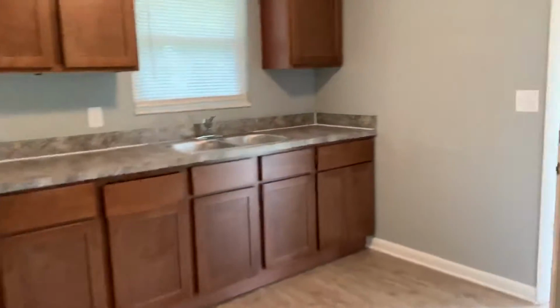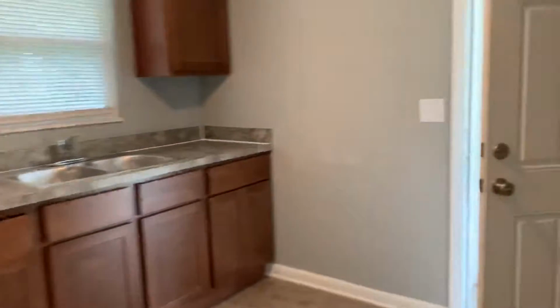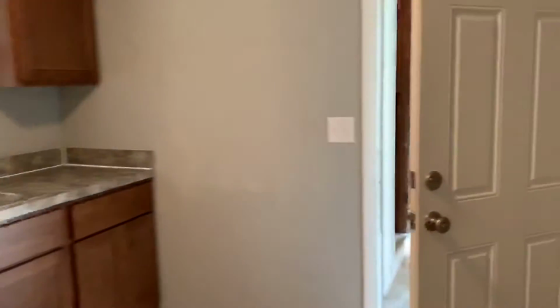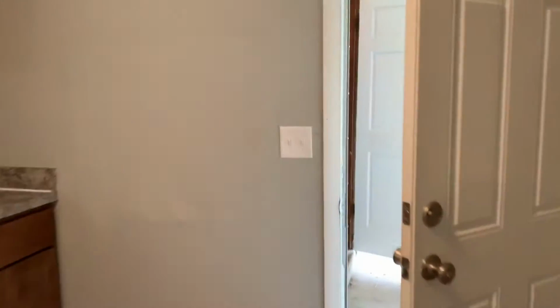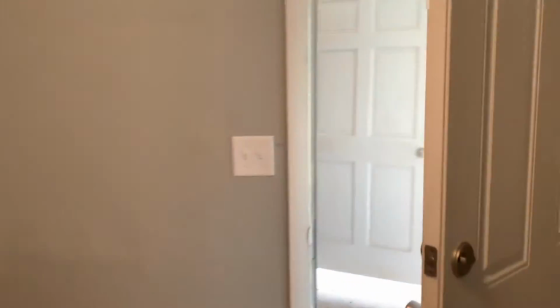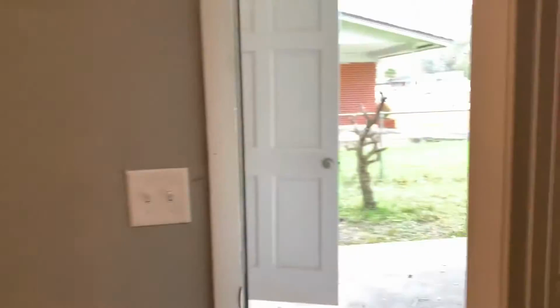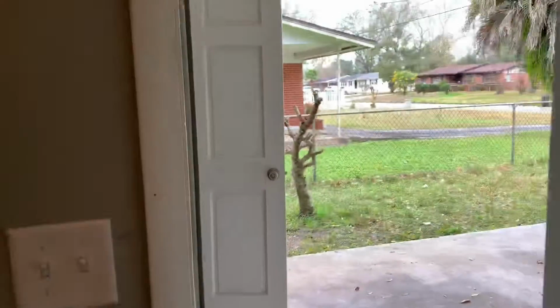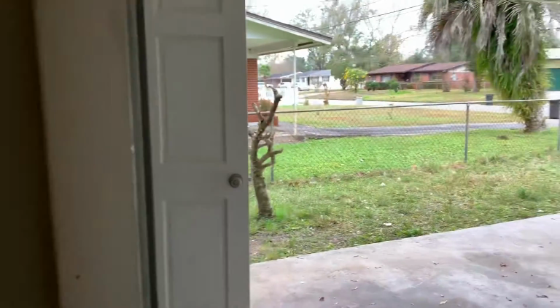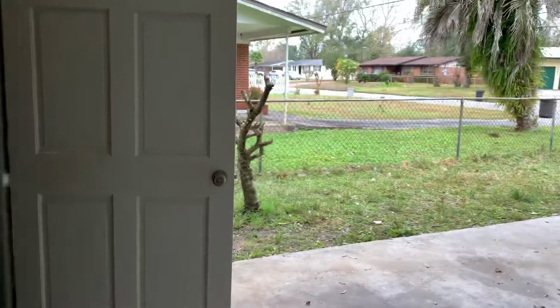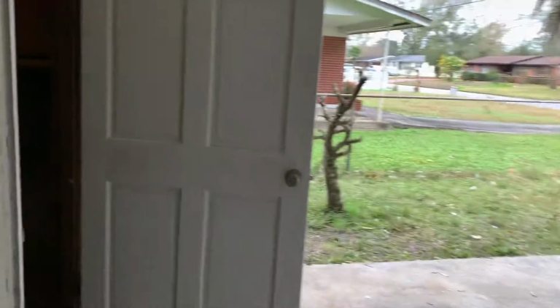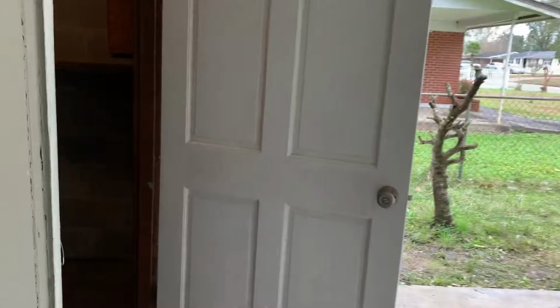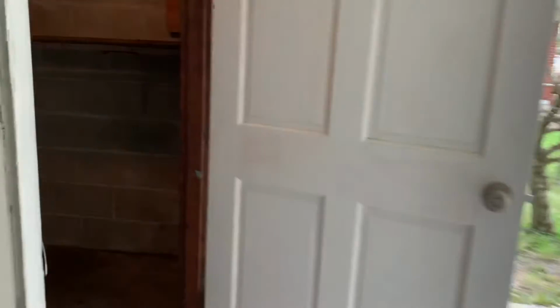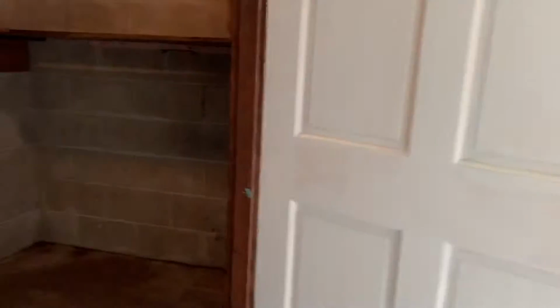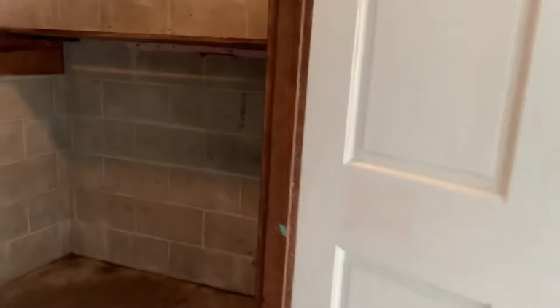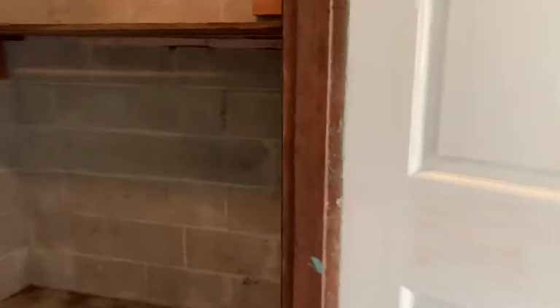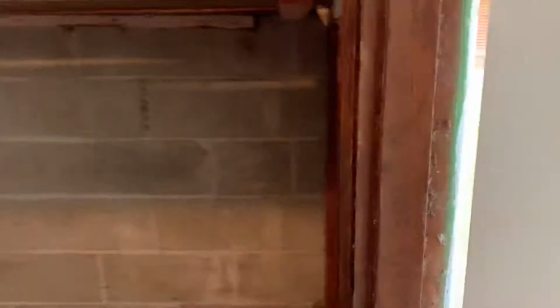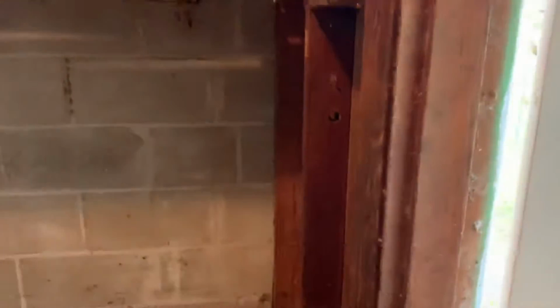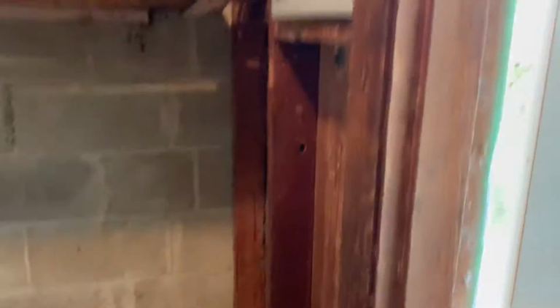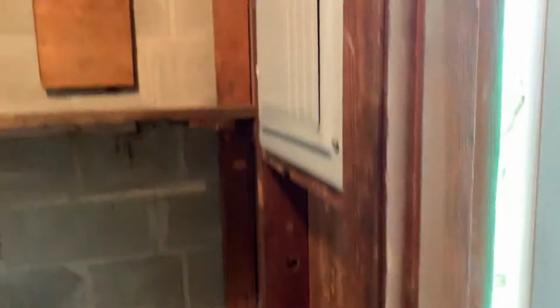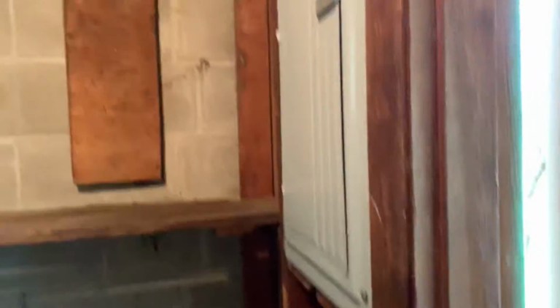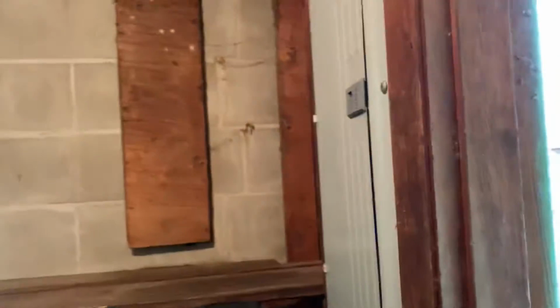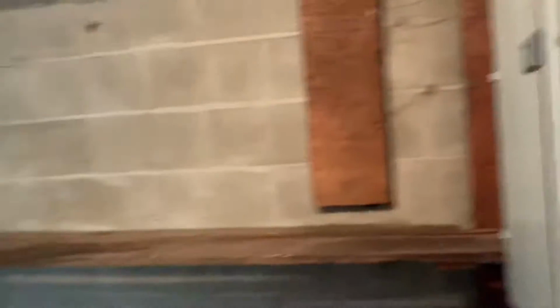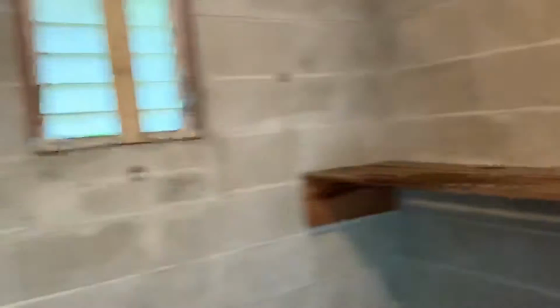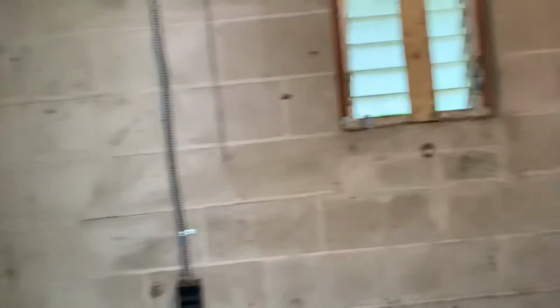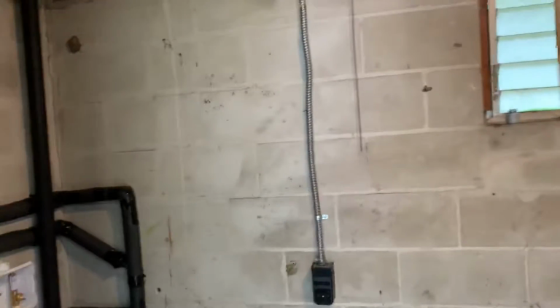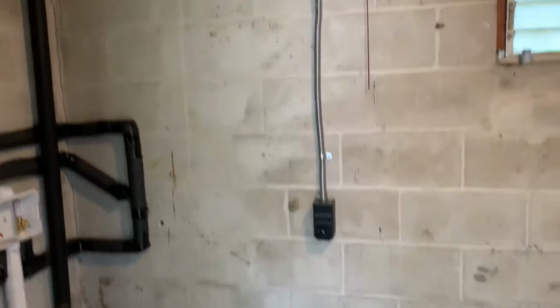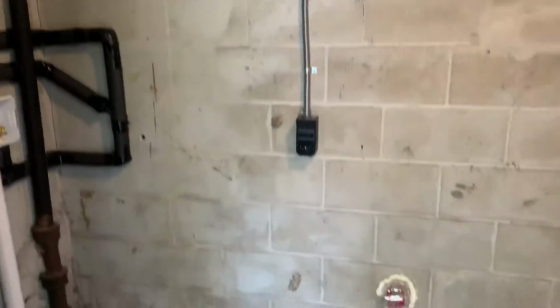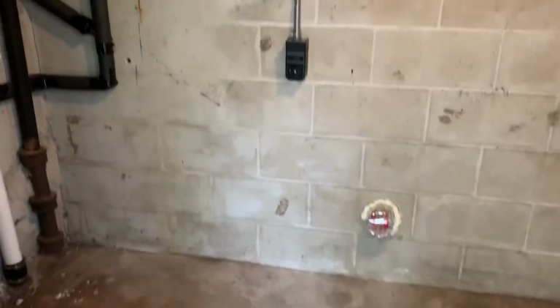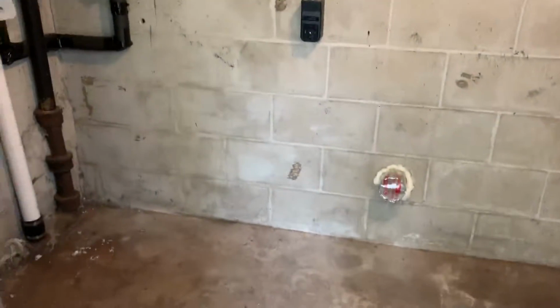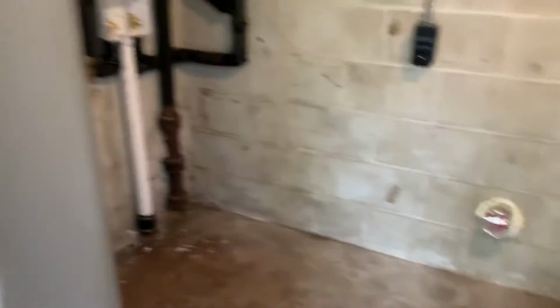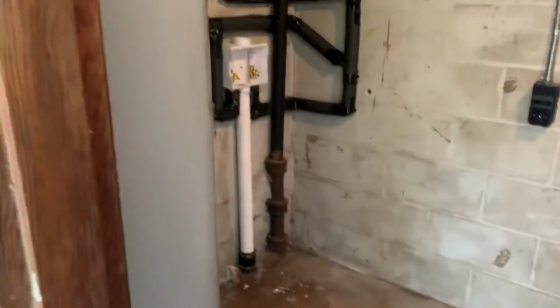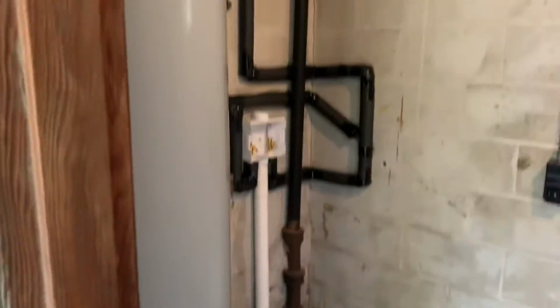Off to the right of your kitchen is an exterior door to your carport, and in your carport closet is where we find your electrical panel, as well as your washer and dryer connections, and your water heater.